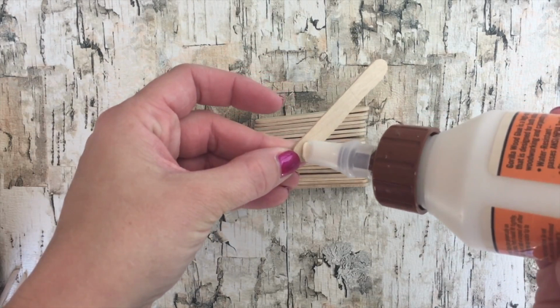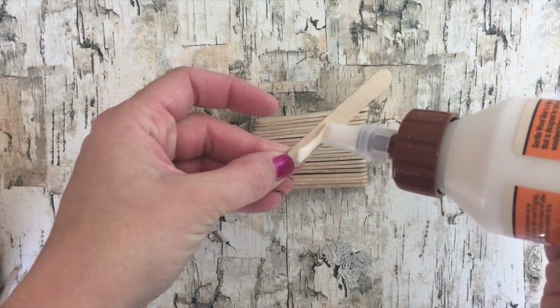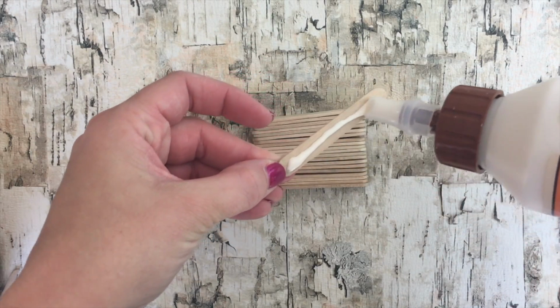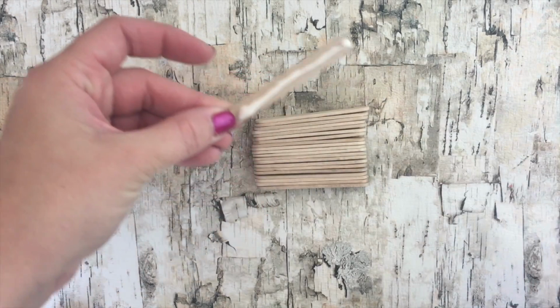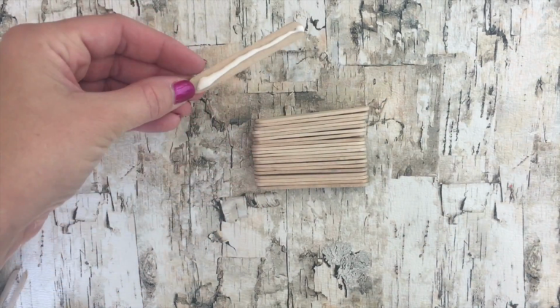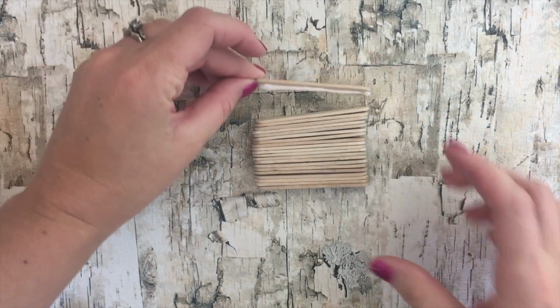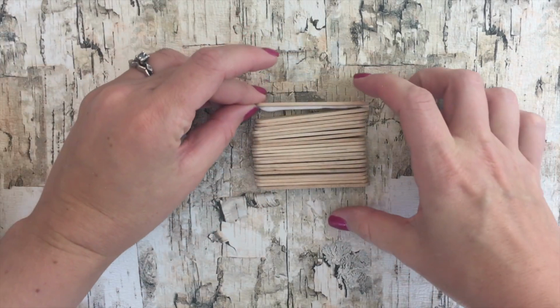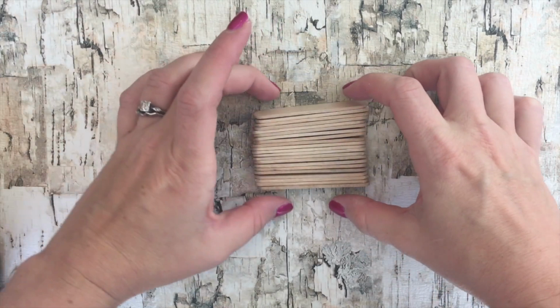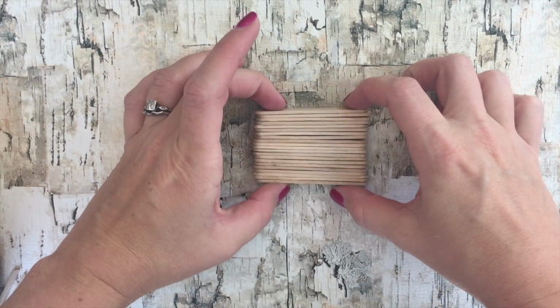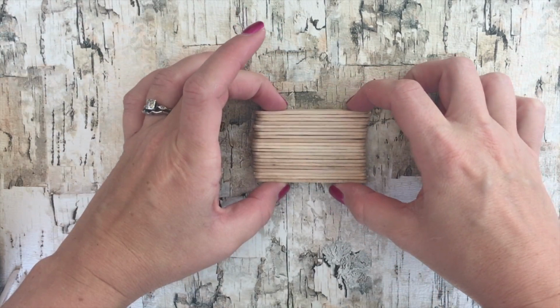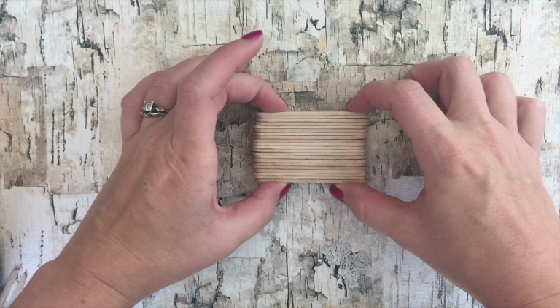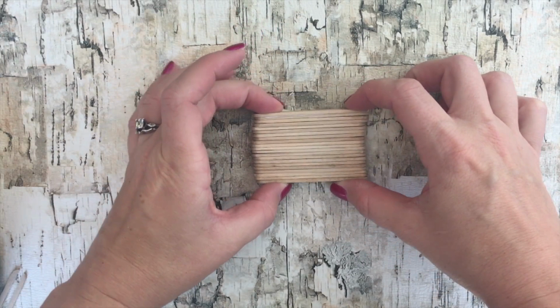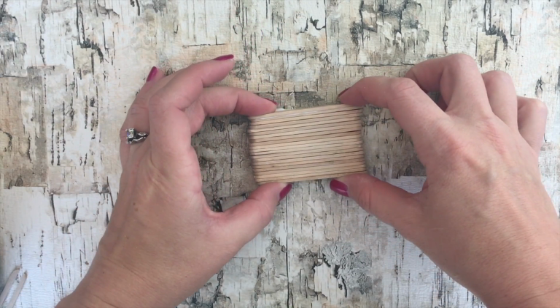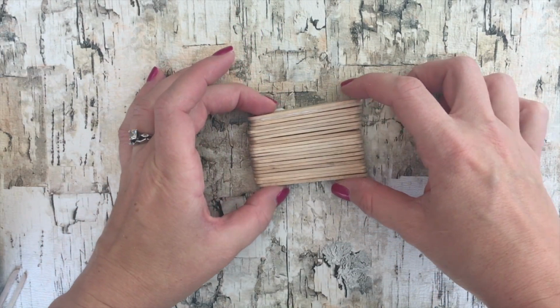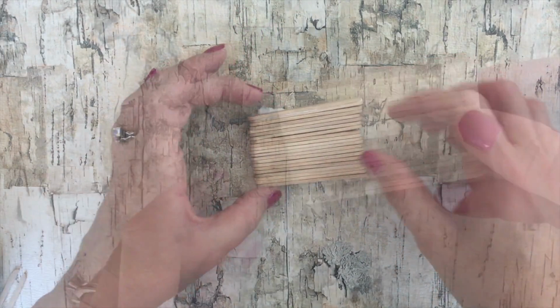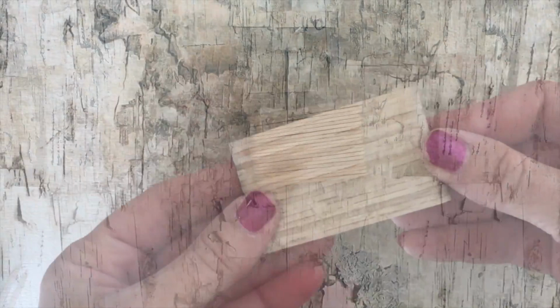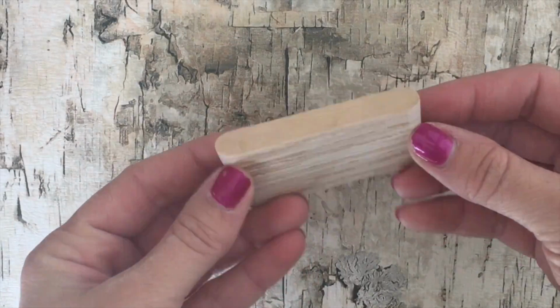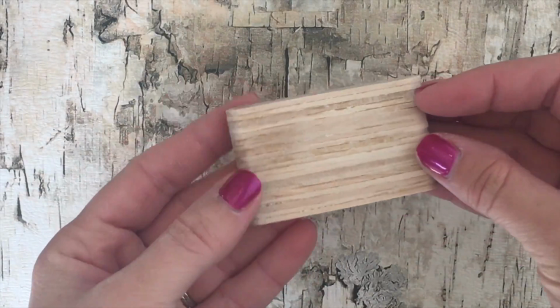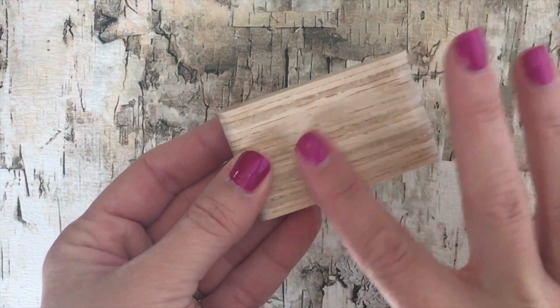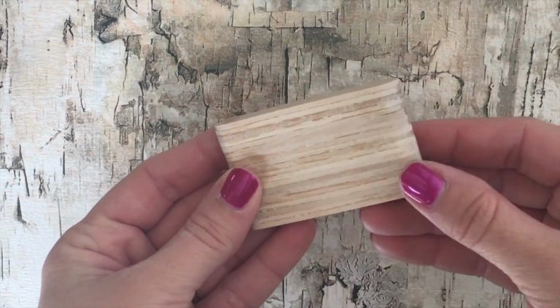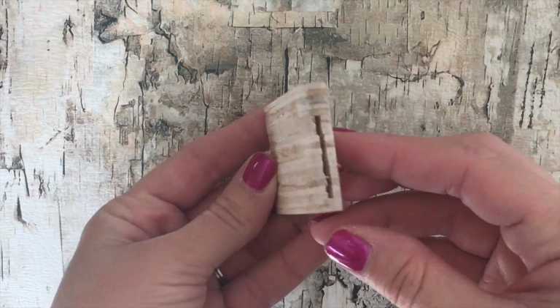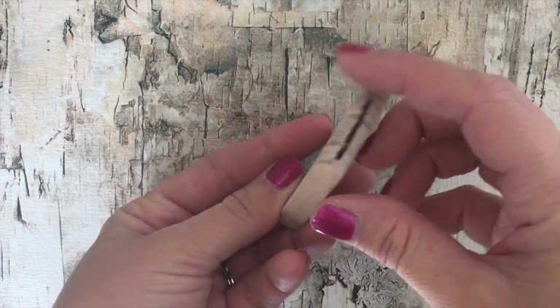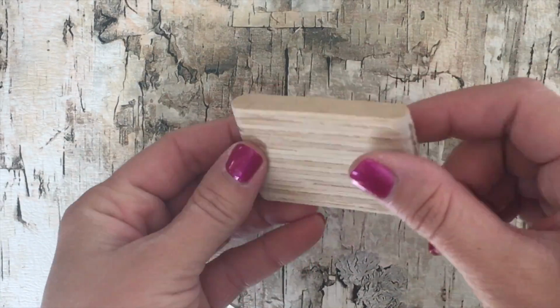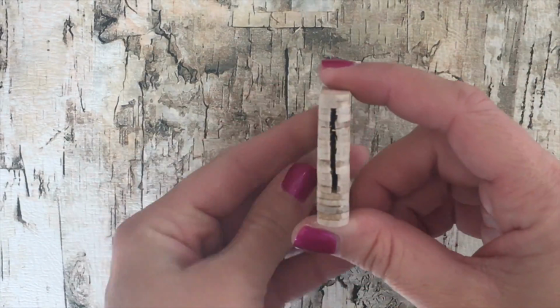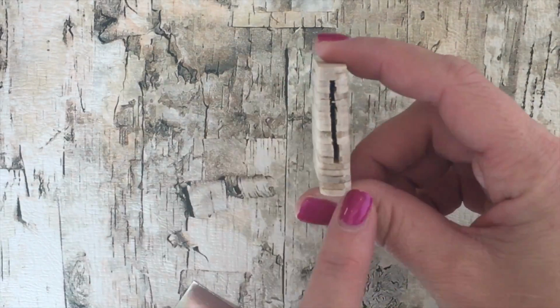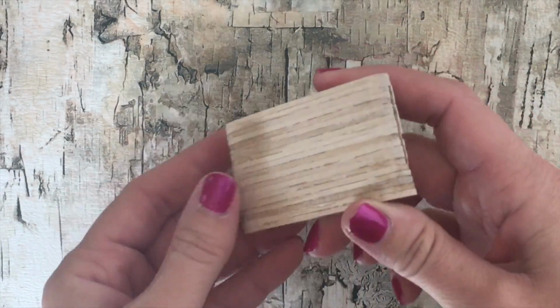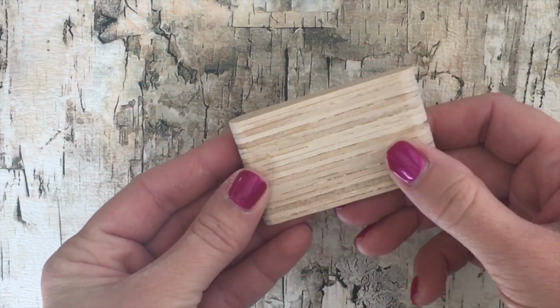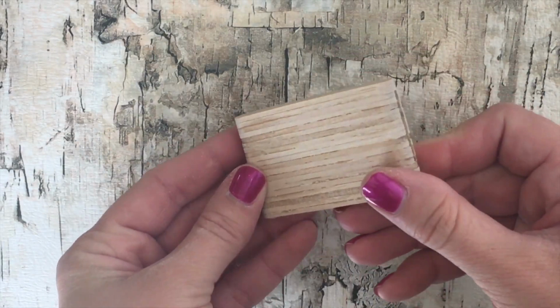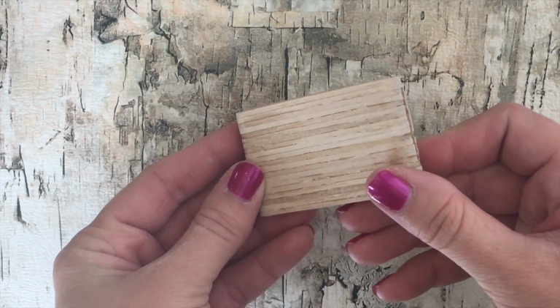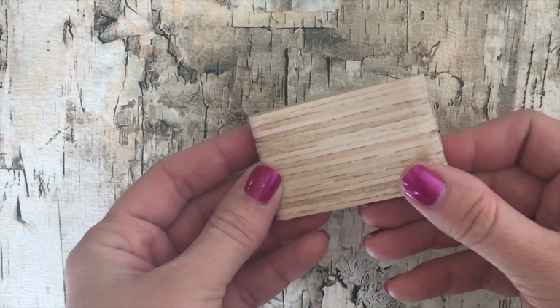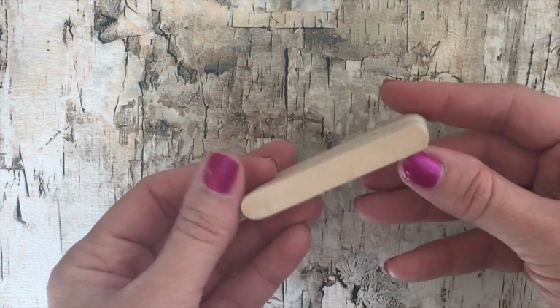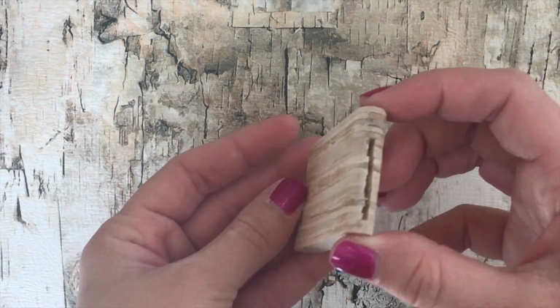Glue all your popsicle sticks together. You can use a regular white glue or a wood glue, and once they're all glued together you might need to sand it a little bit so it's nice and smooth.